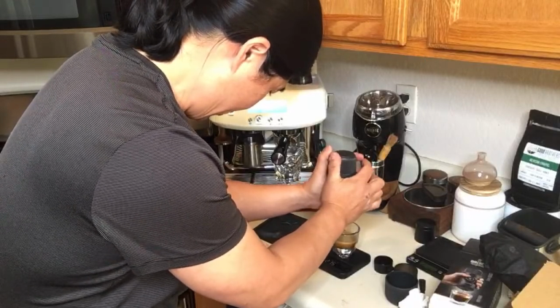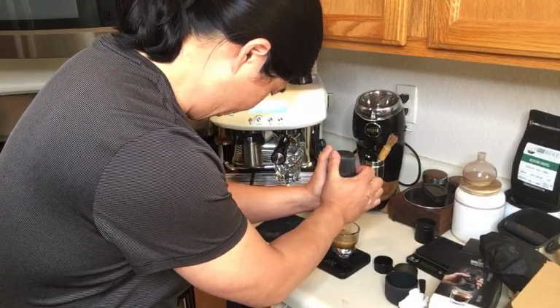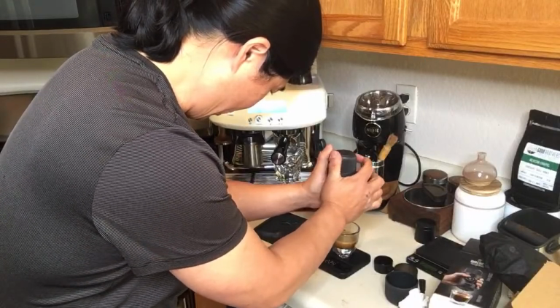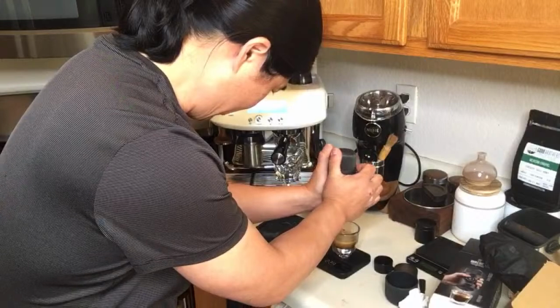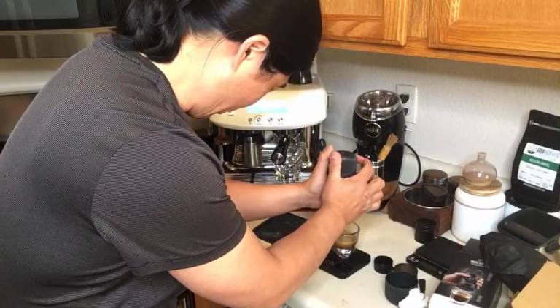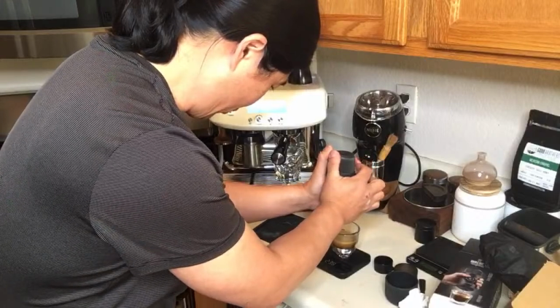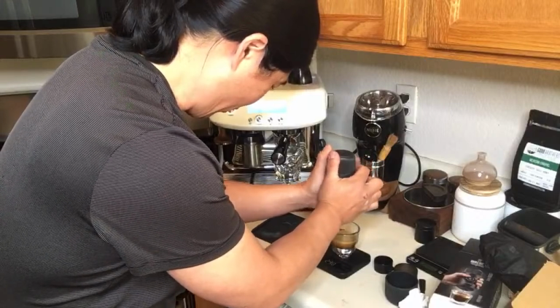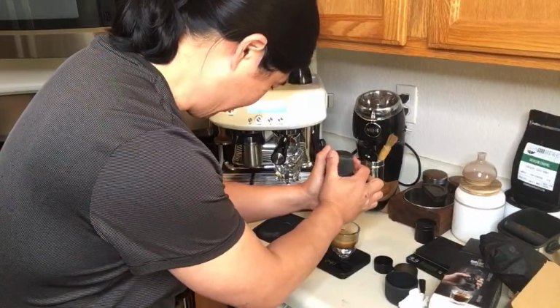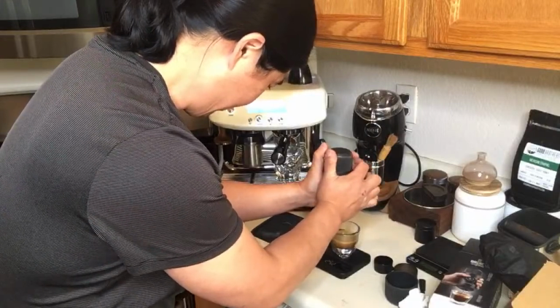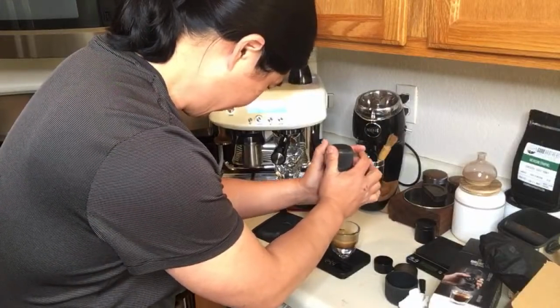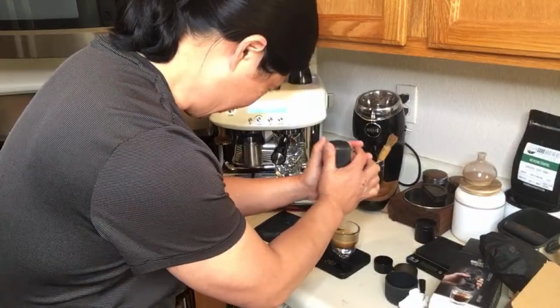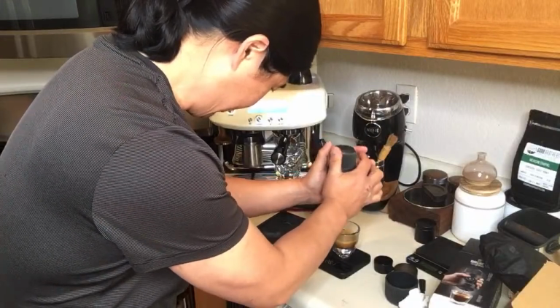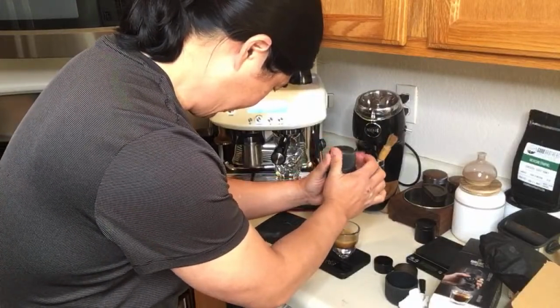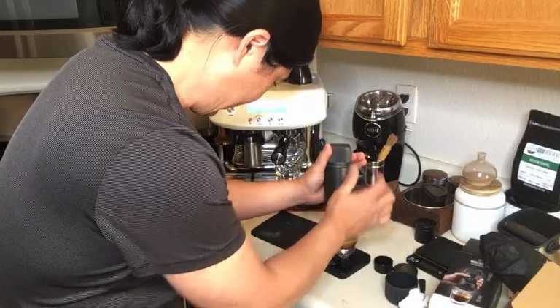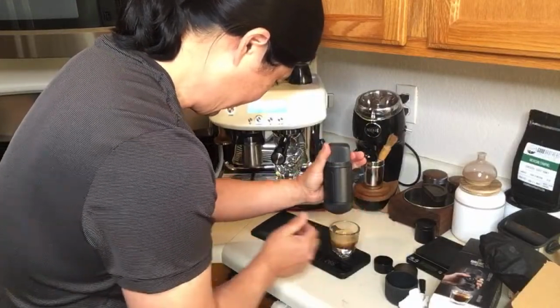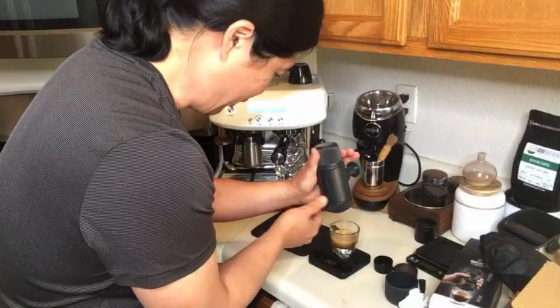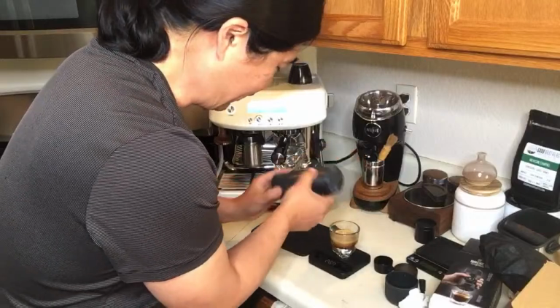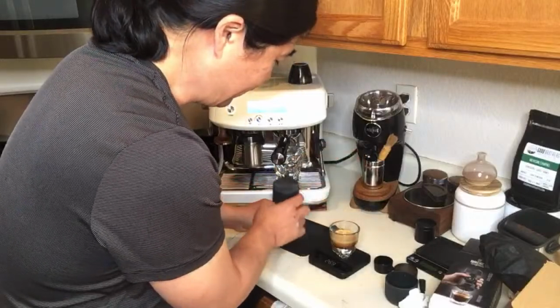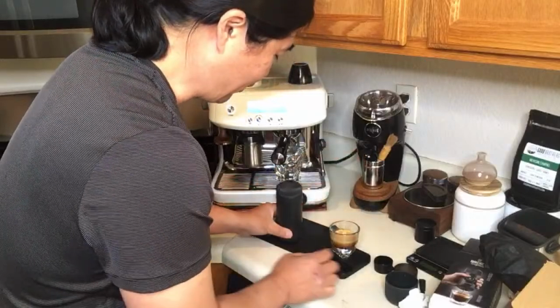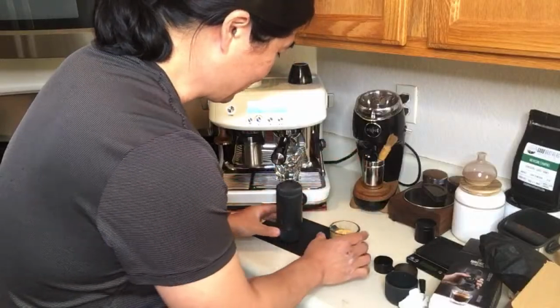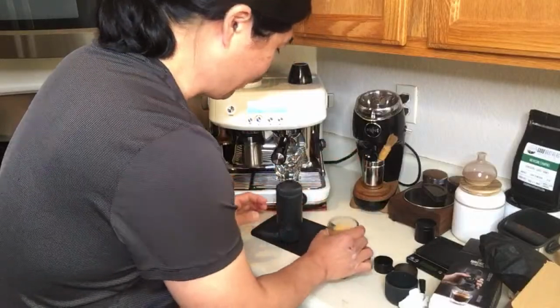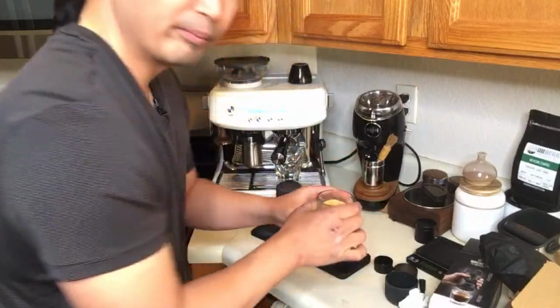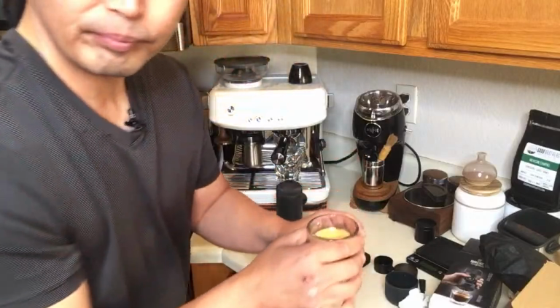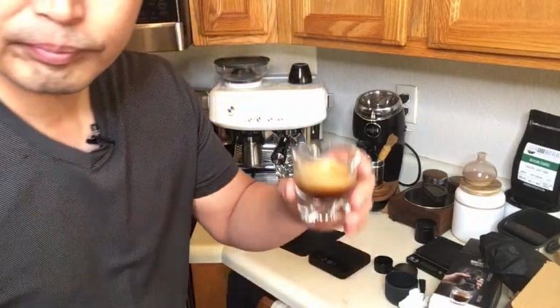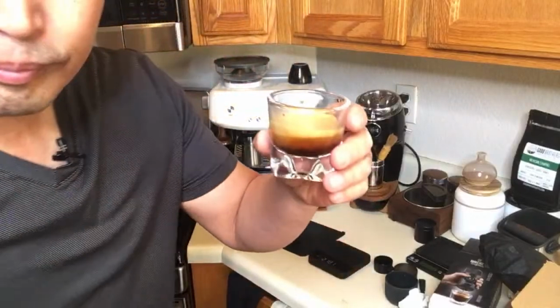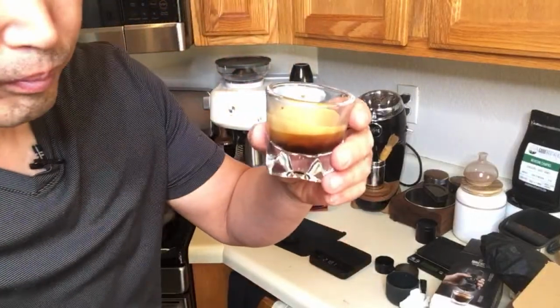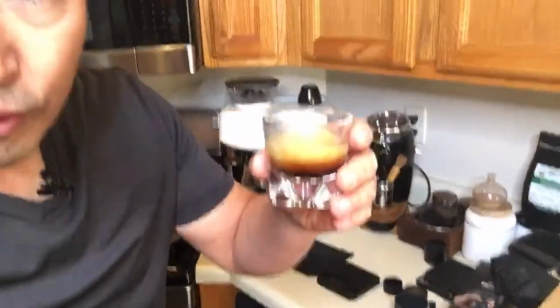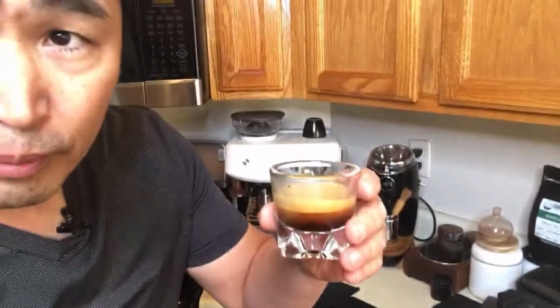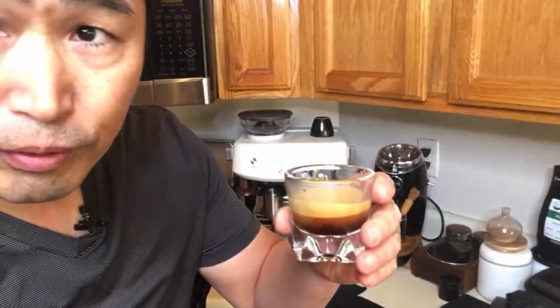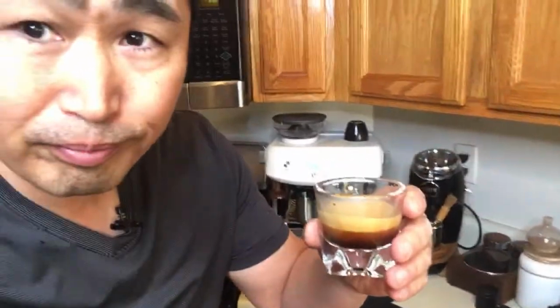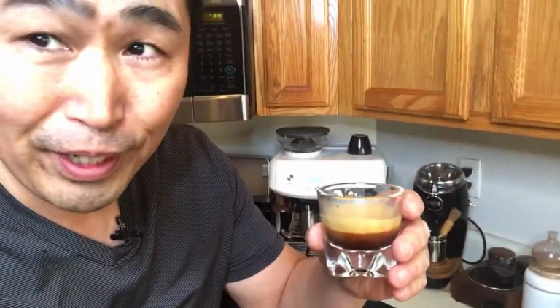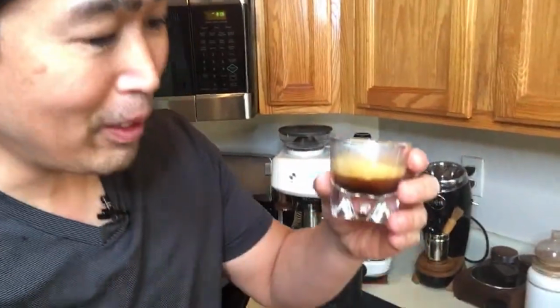Let's do a little more - let's do like a 1-to-2 point something ratio. There we go. So I'm at about 27 grams. You see that beautiful crema? Smells really good.